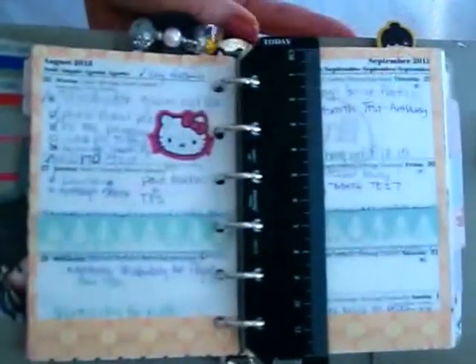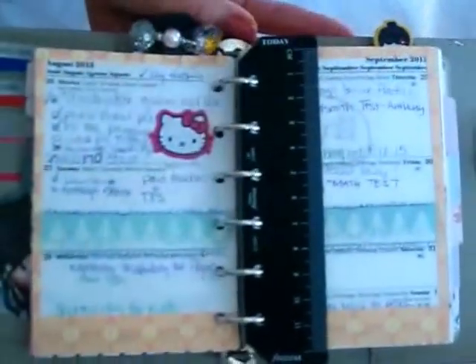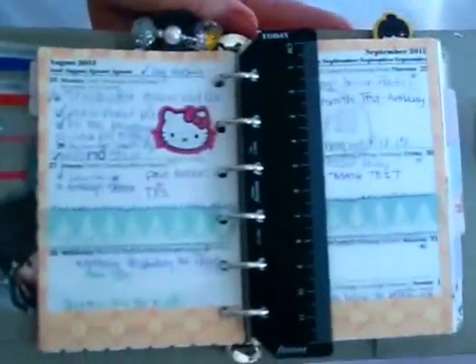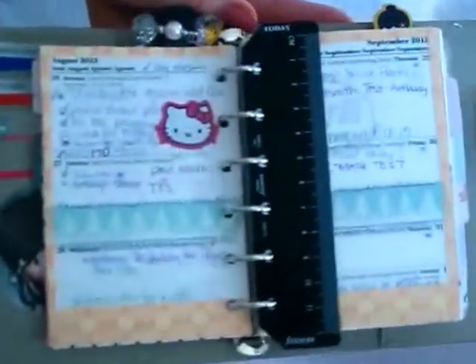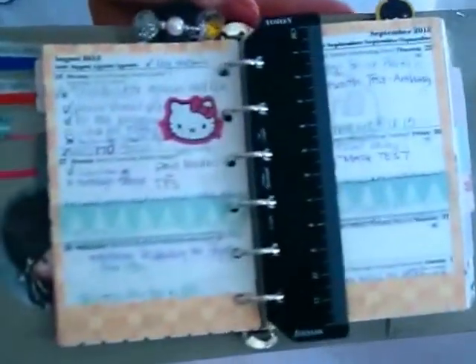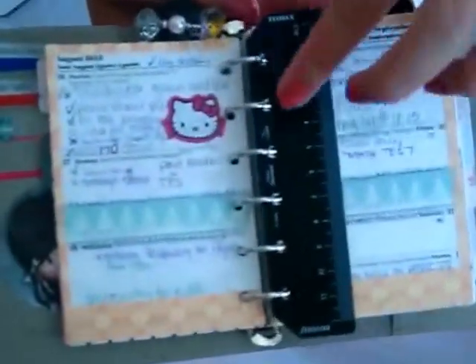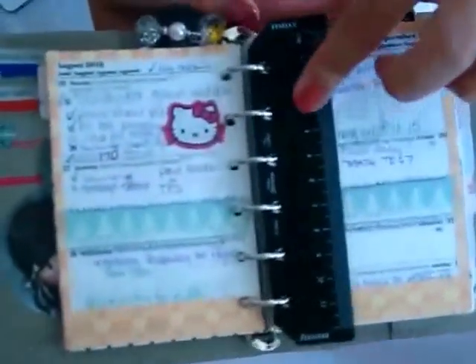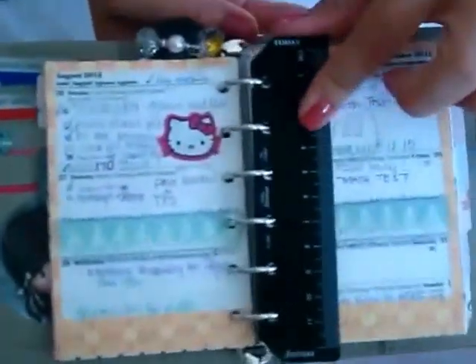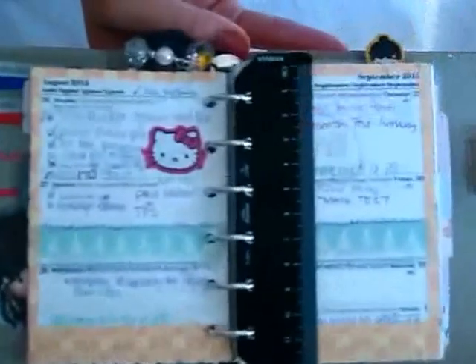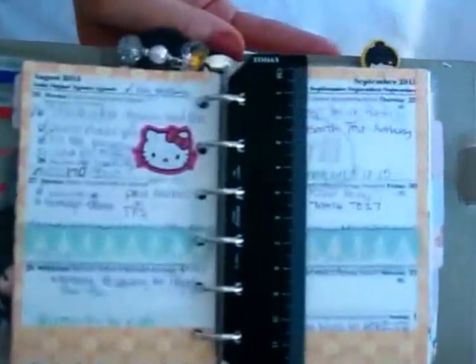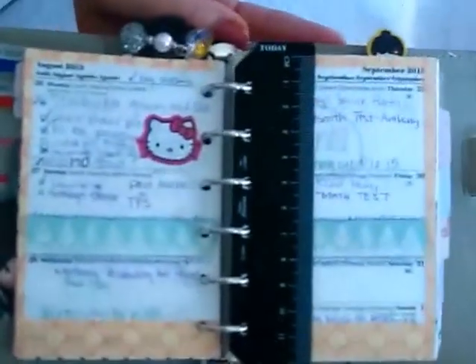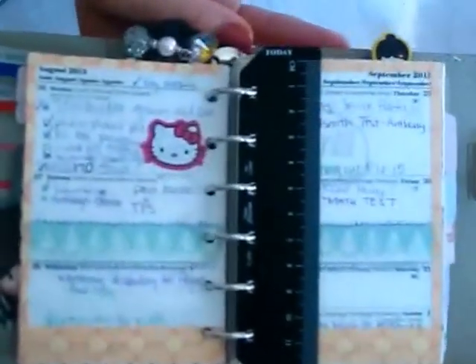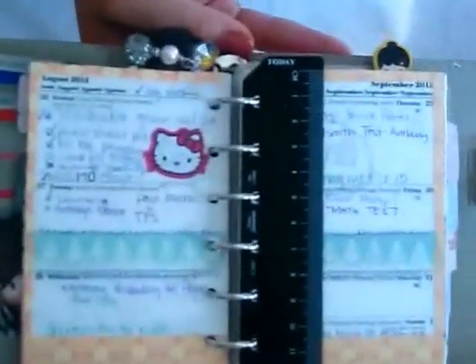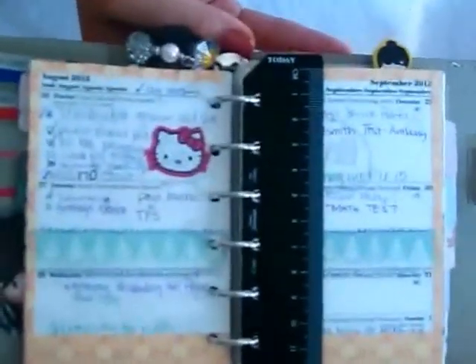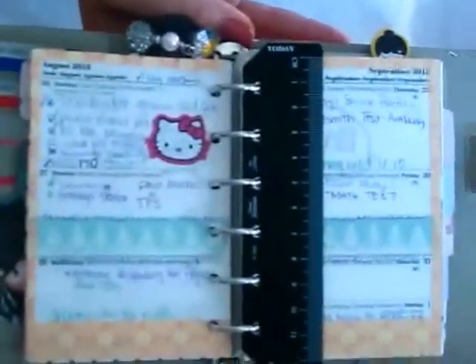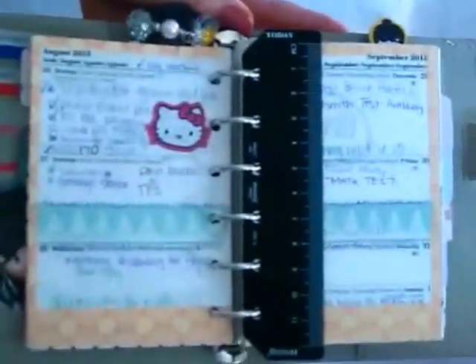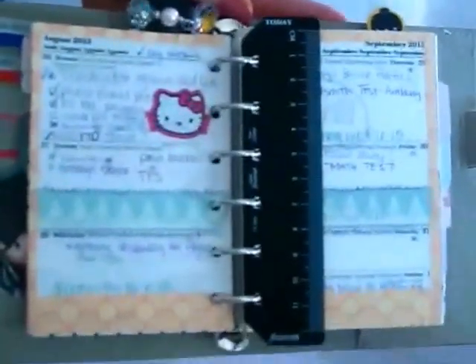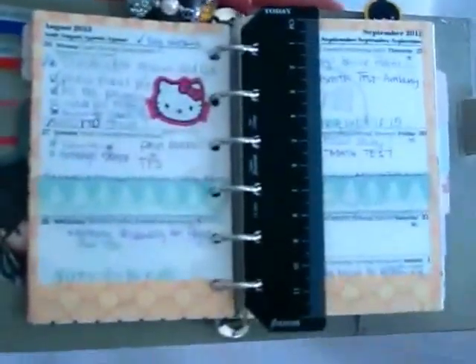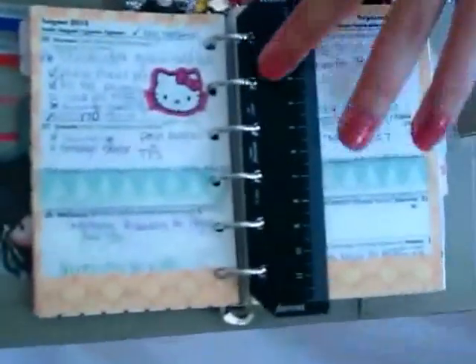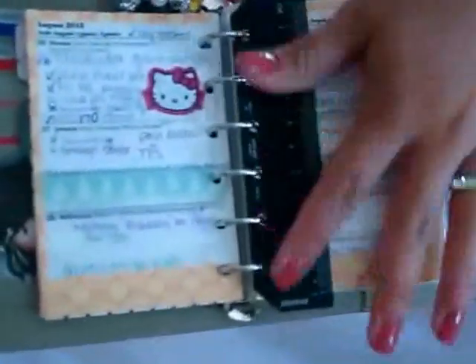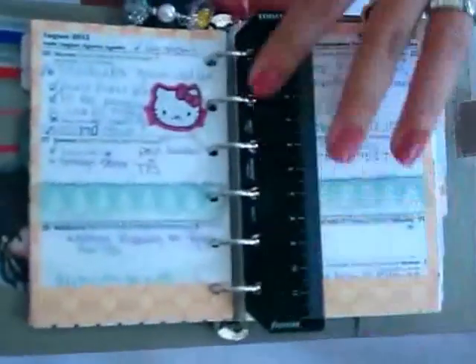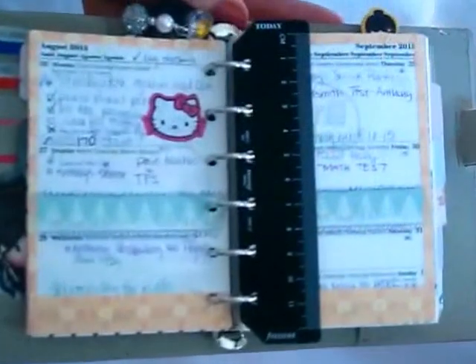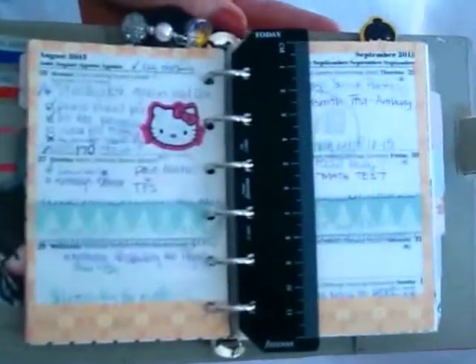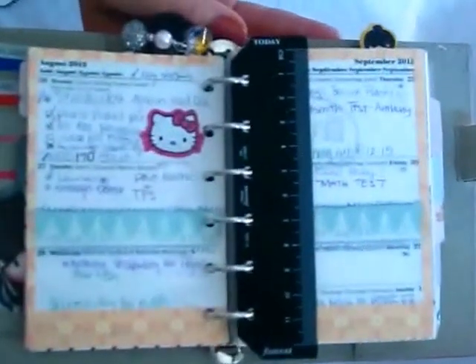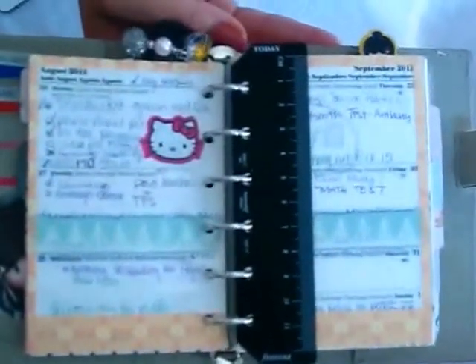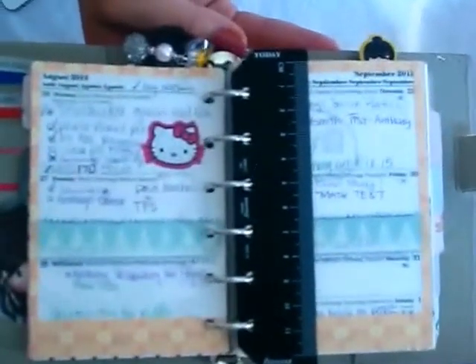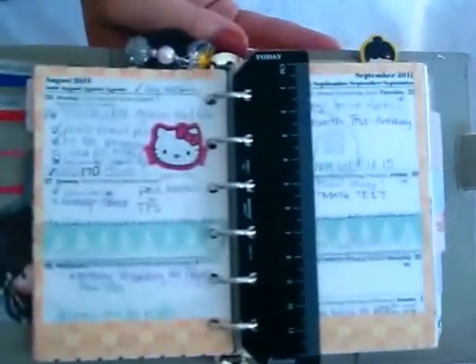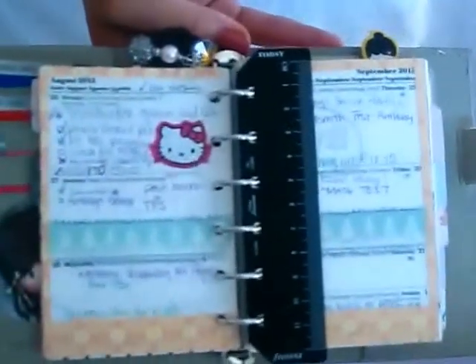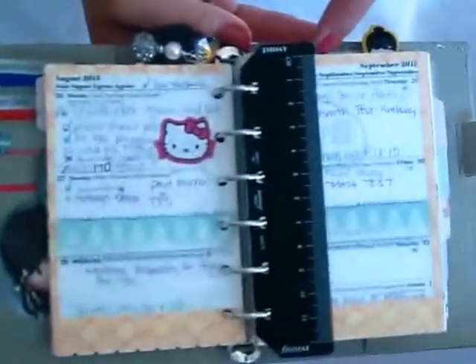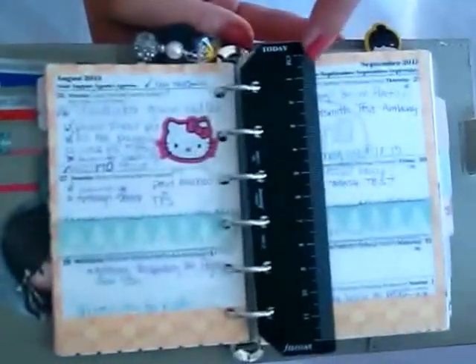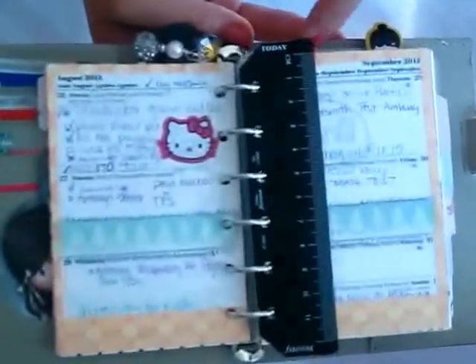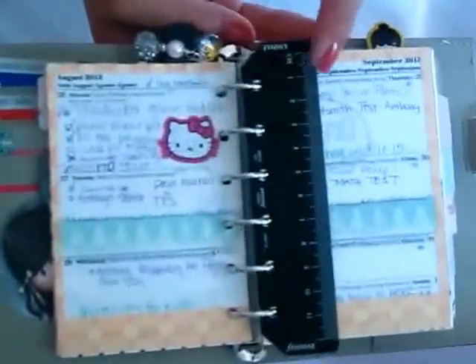This is our current week. Here's my ruler — I know I have seen some fabulous rulers on your videos. I have not been able to do anything yet with this, so hopefully I'll get to that soon and maybe bling it out.